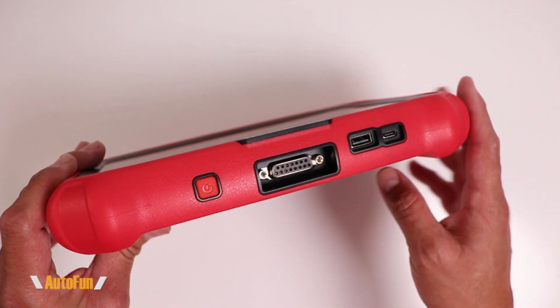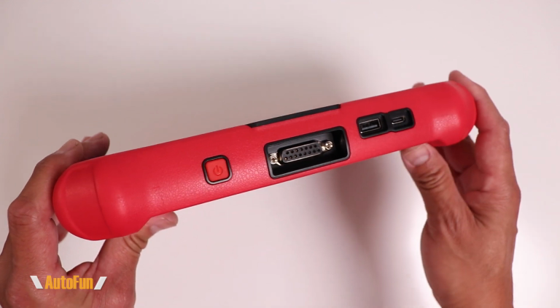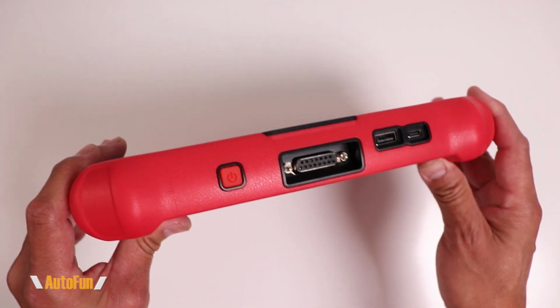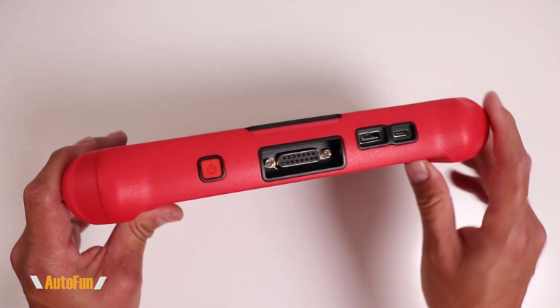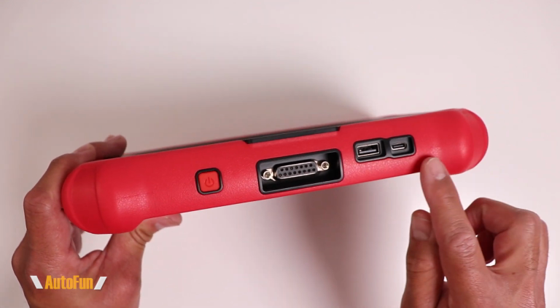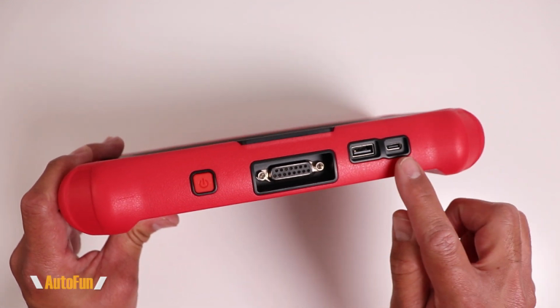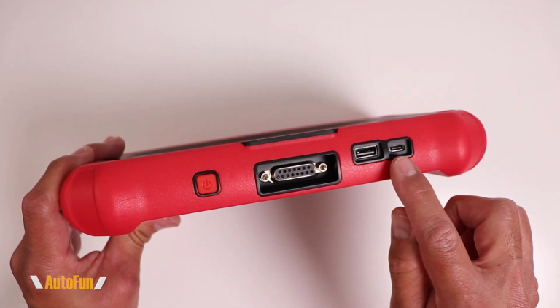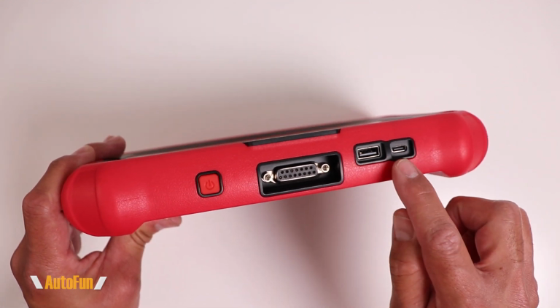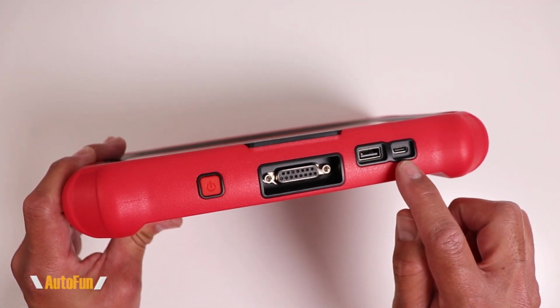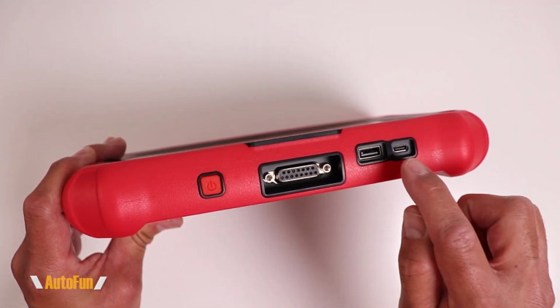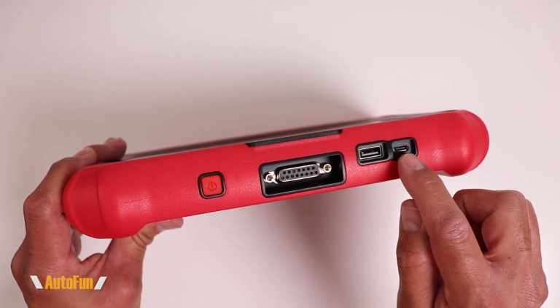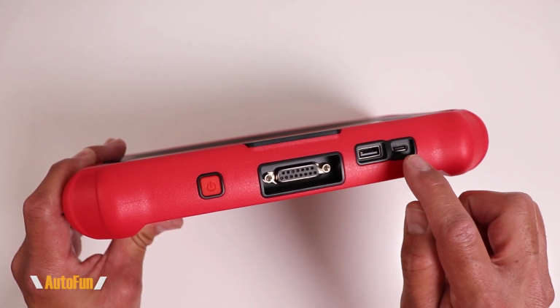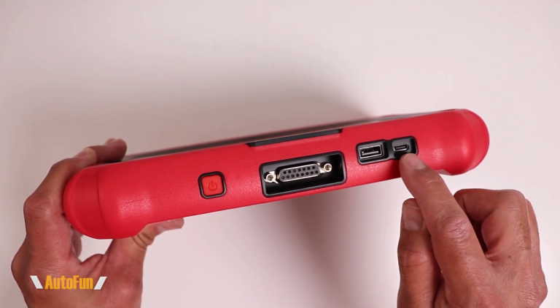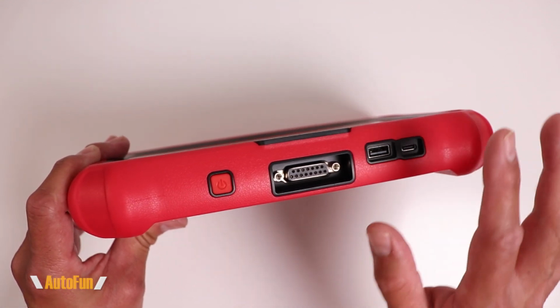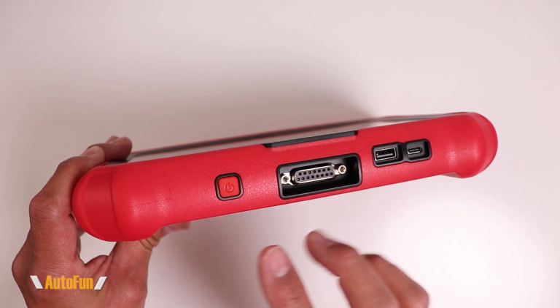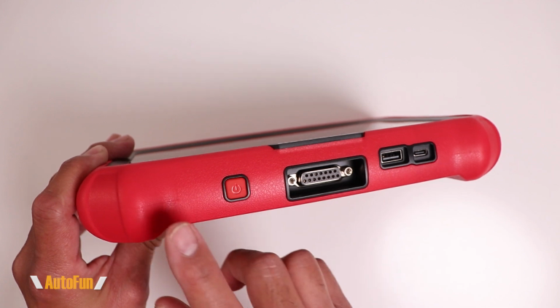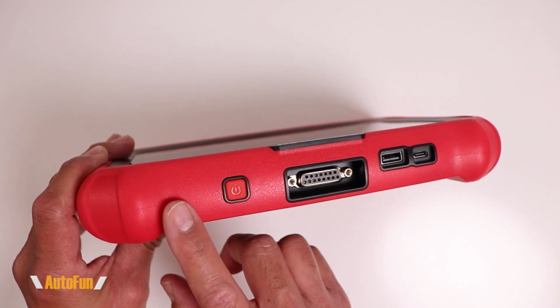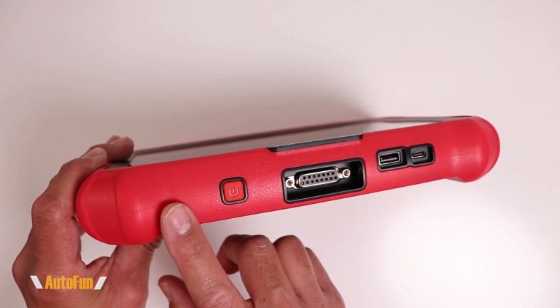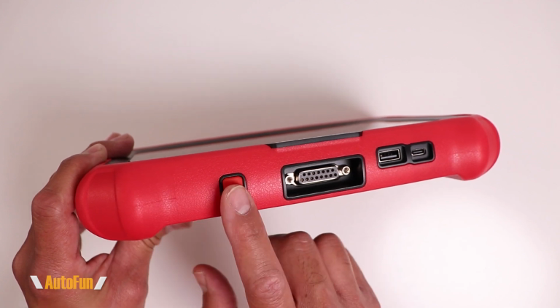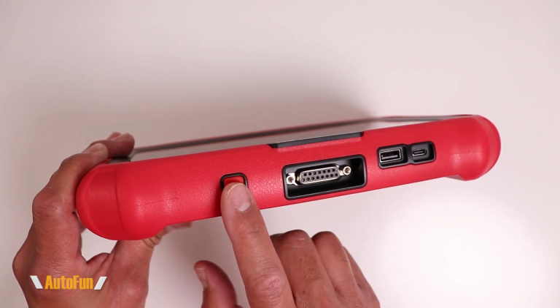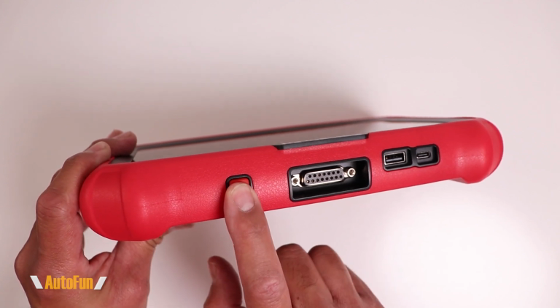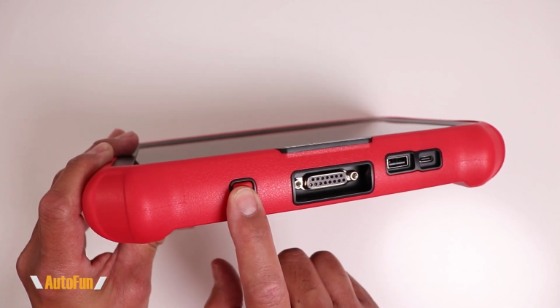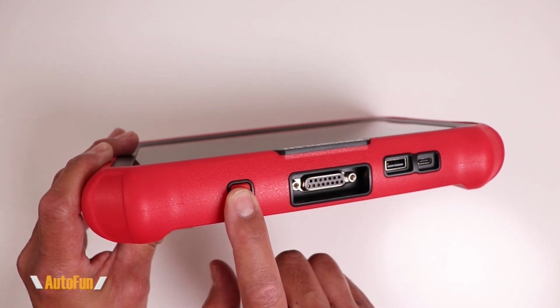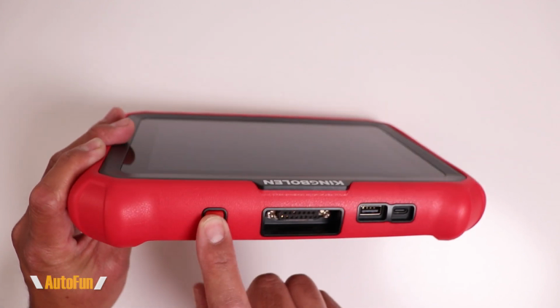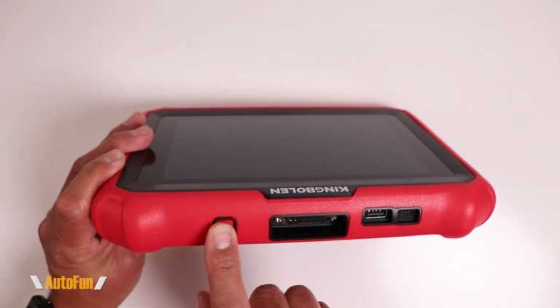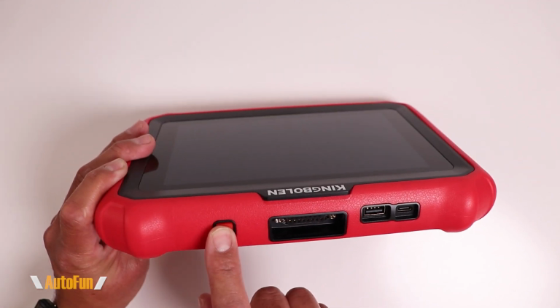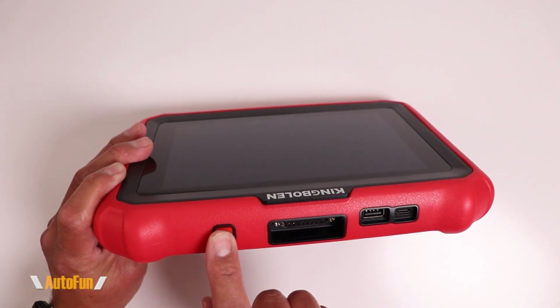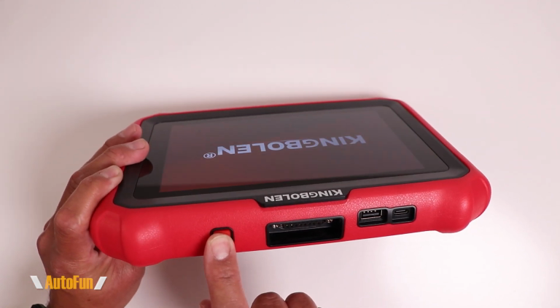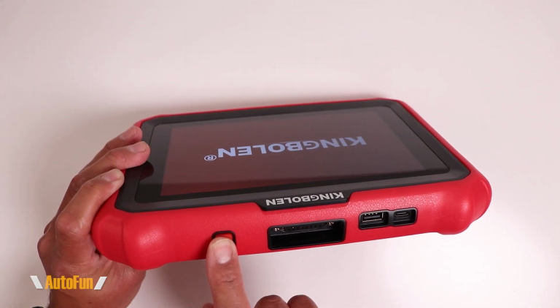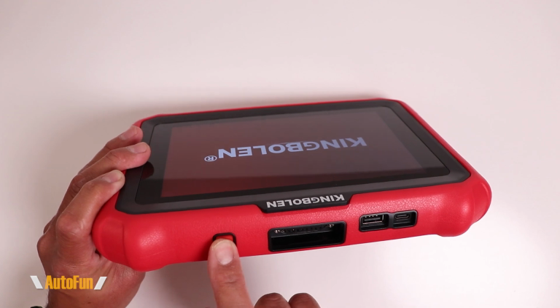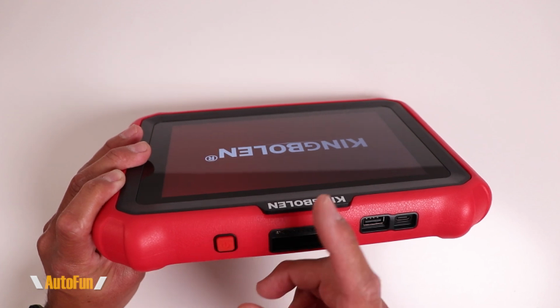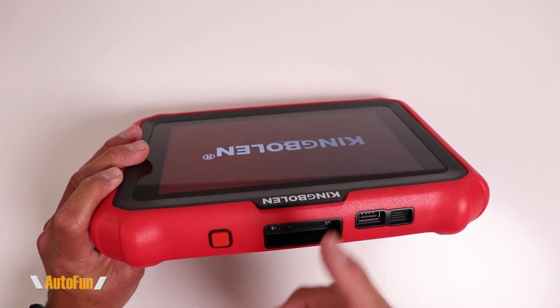Before I begin setup and activation, I'm going to want to charge the scanner using this port until the battery is 100%, and then I'm going to hold down the power button for about three seconds, and that is going to turn on the scanner.